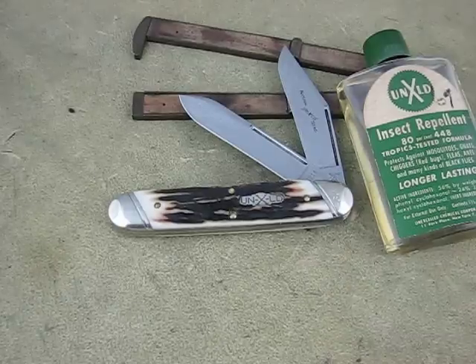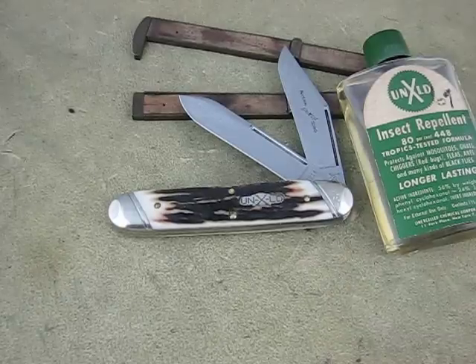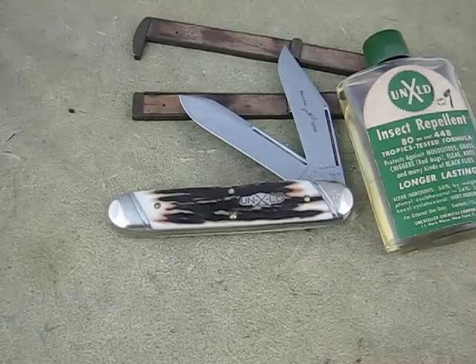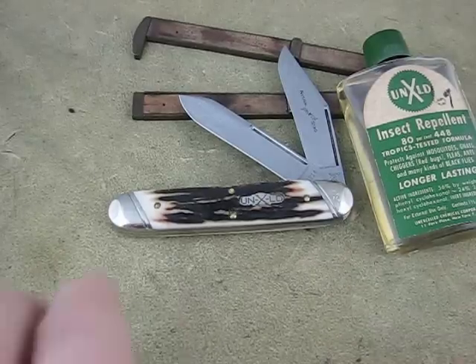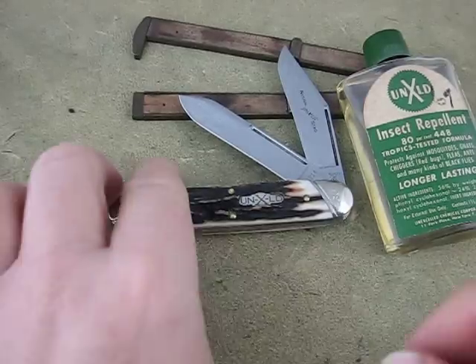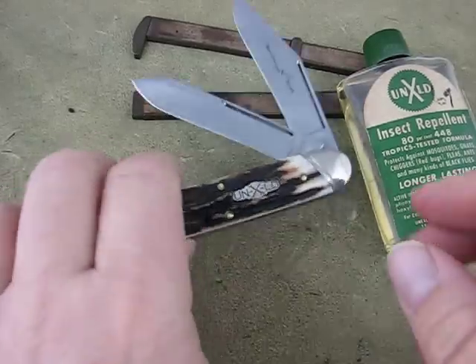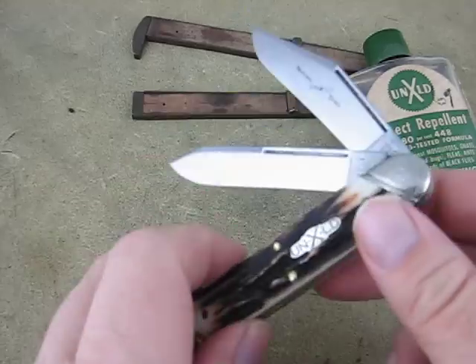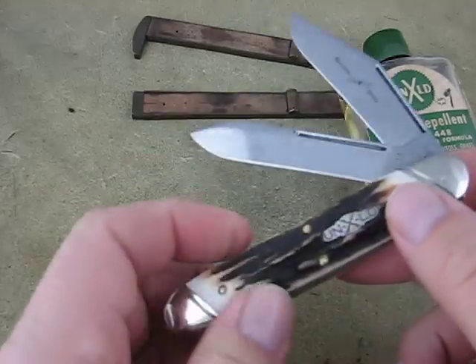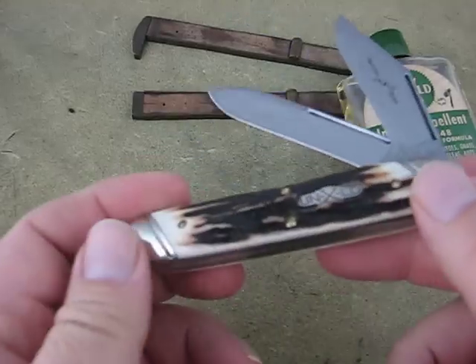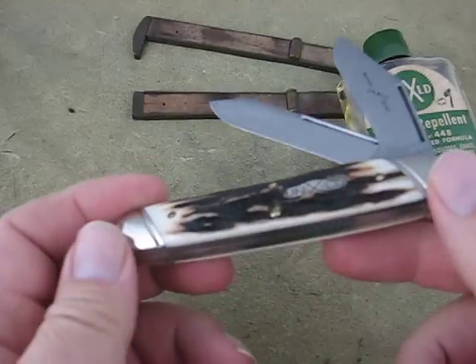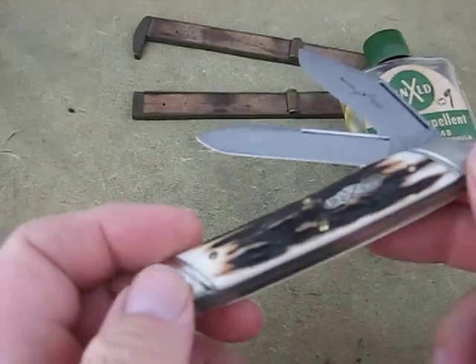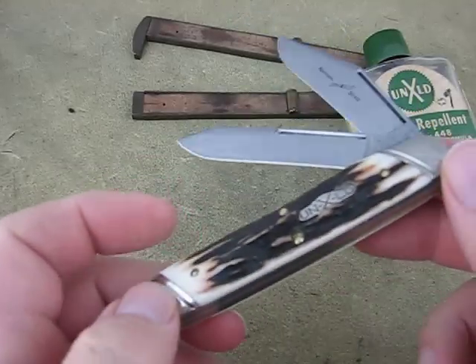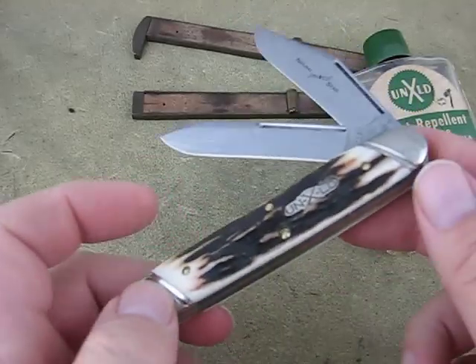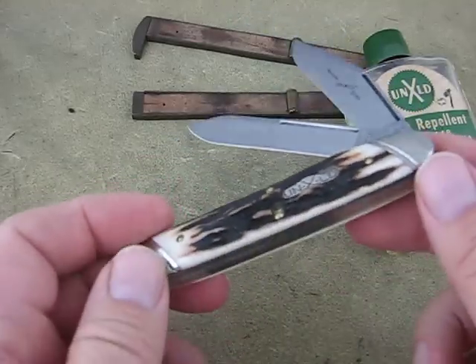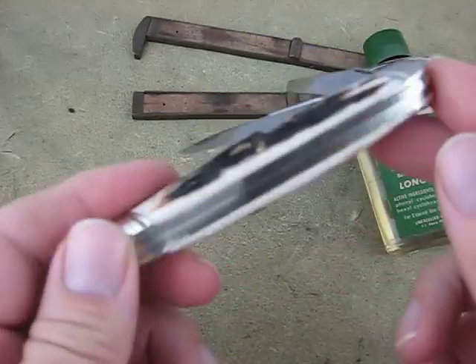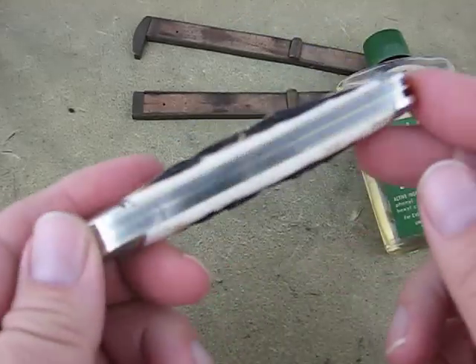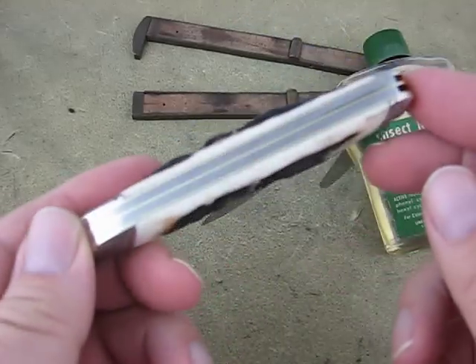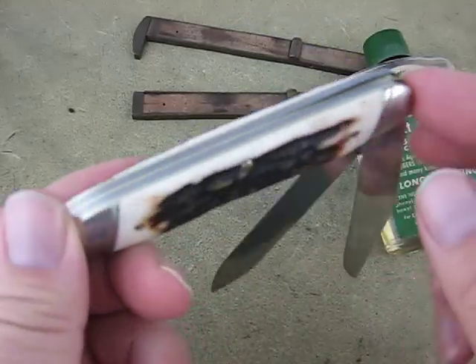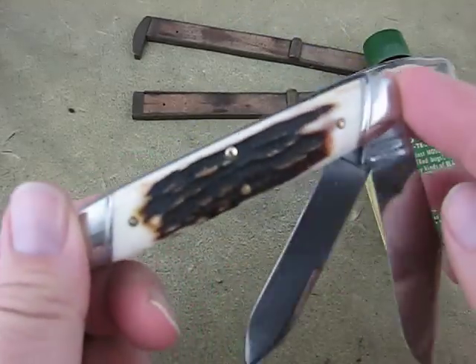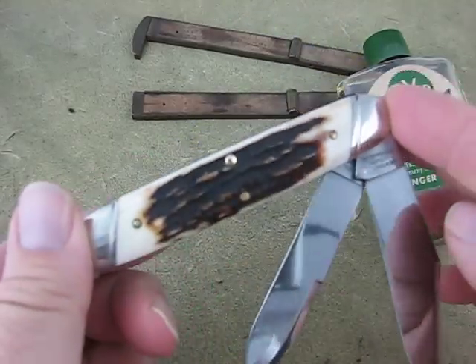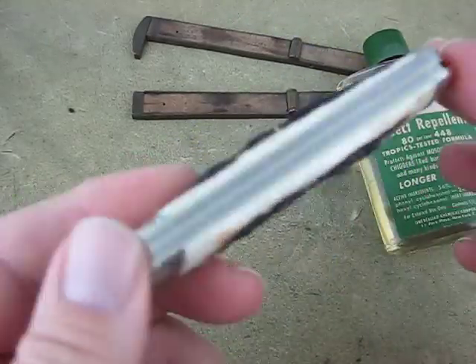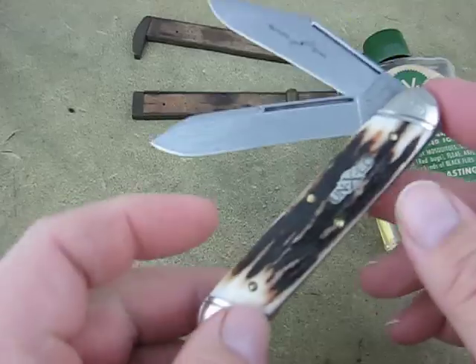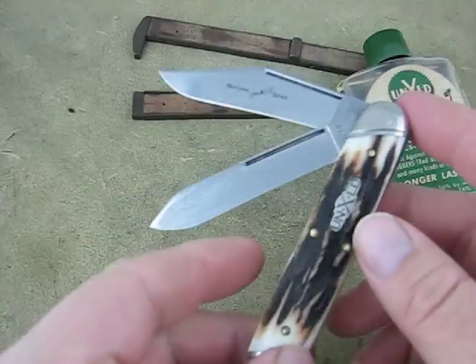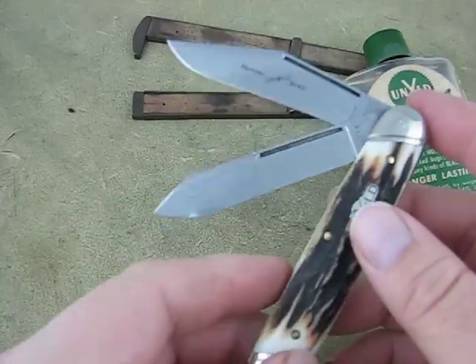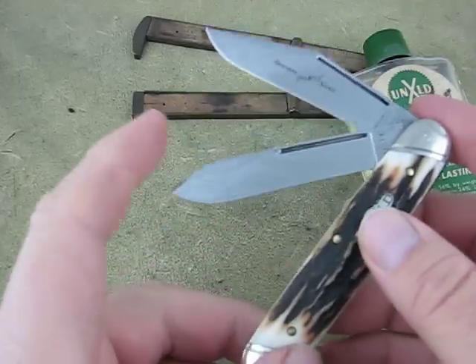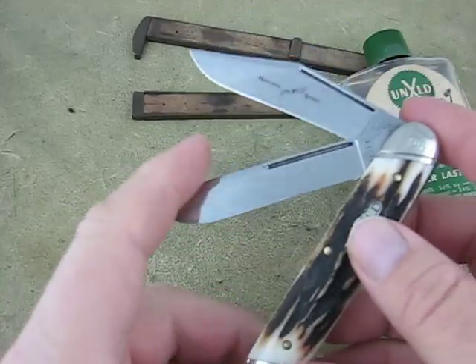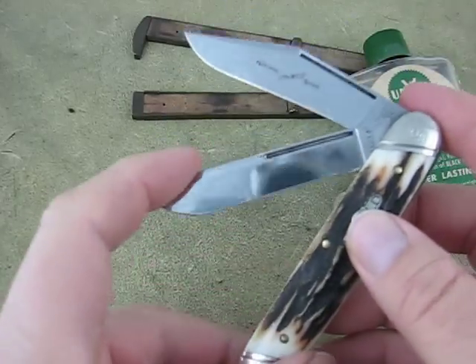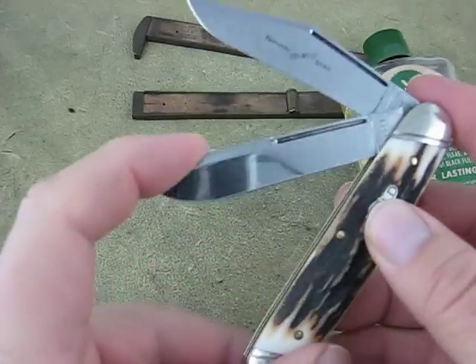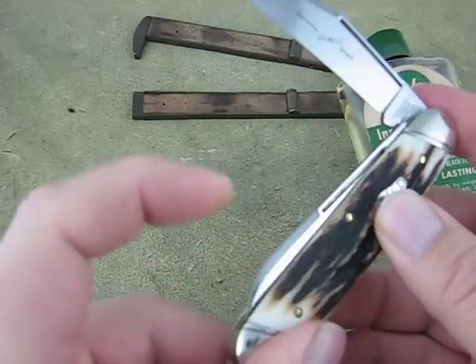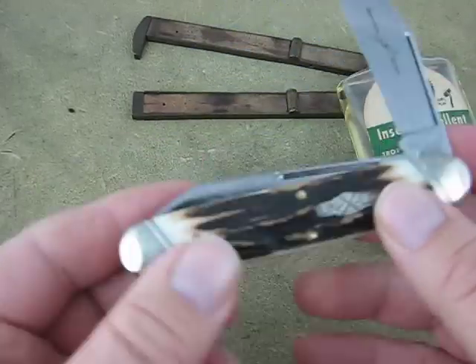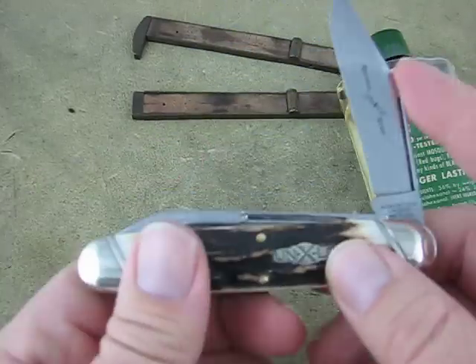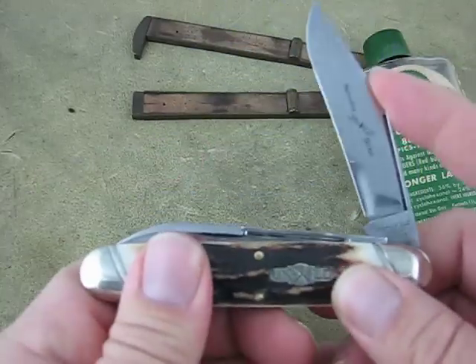This is the current run. We've seen them before — they've done these way back from the beginning, but this is the current run. This one is in natural stag. Just going to give you a quick look at it.